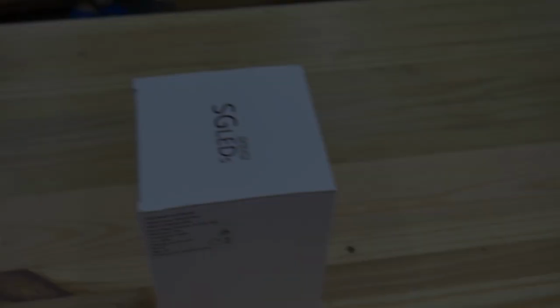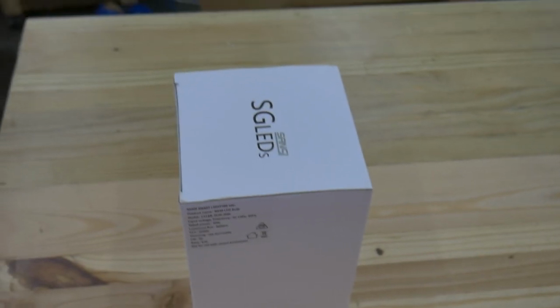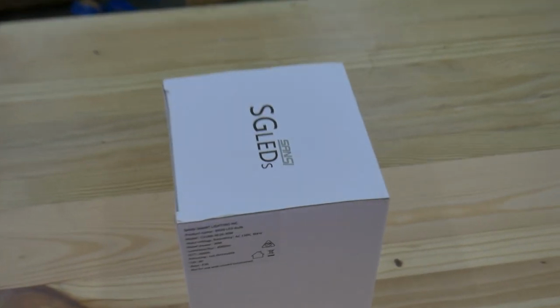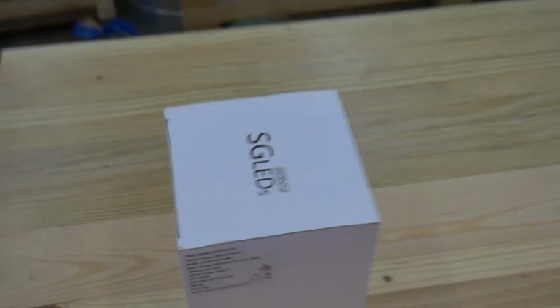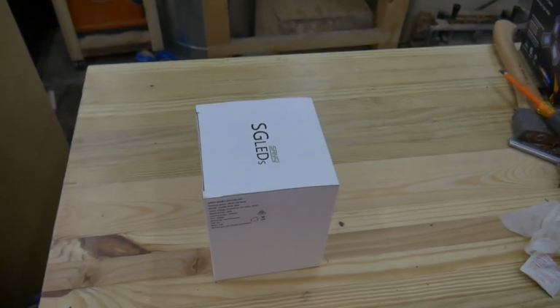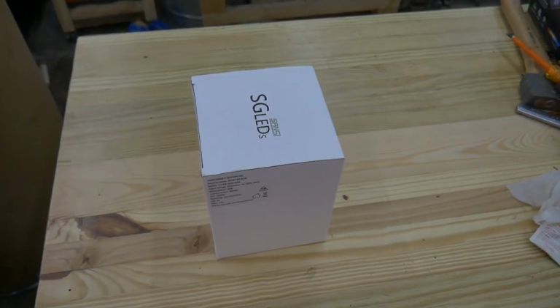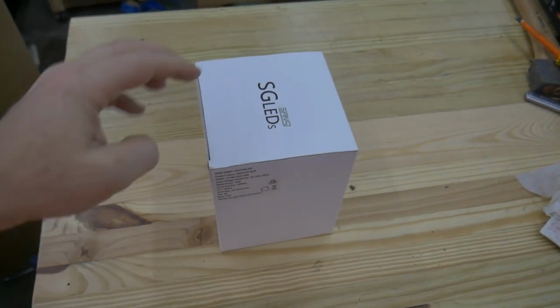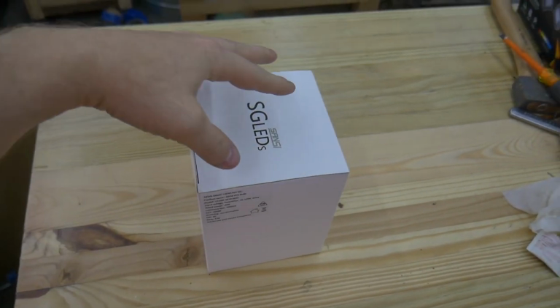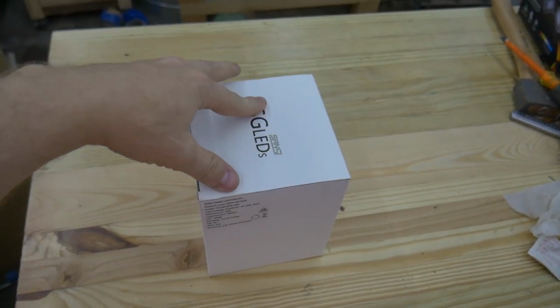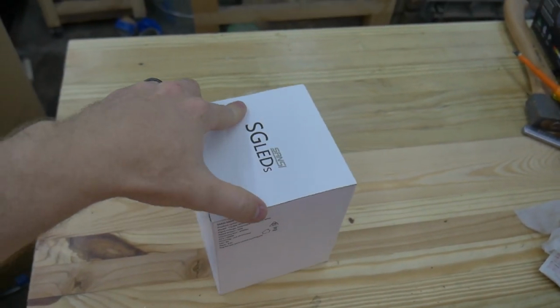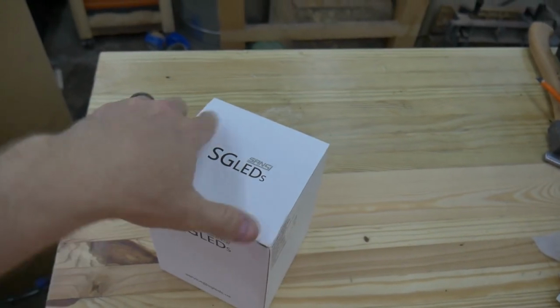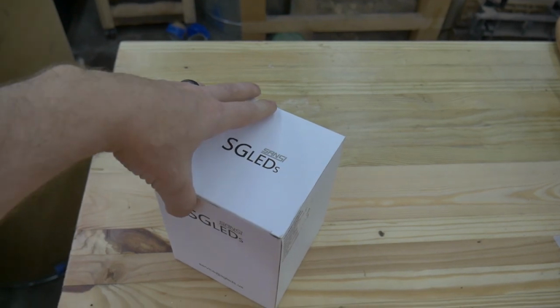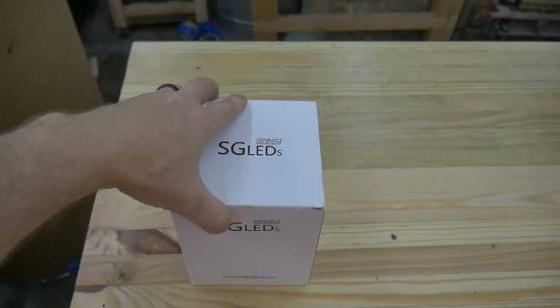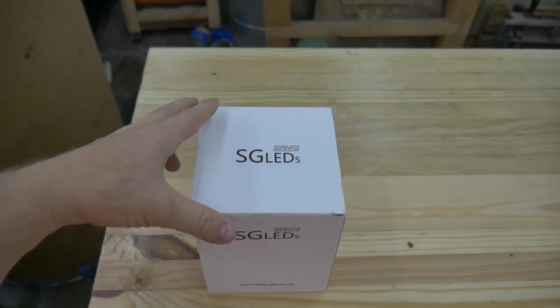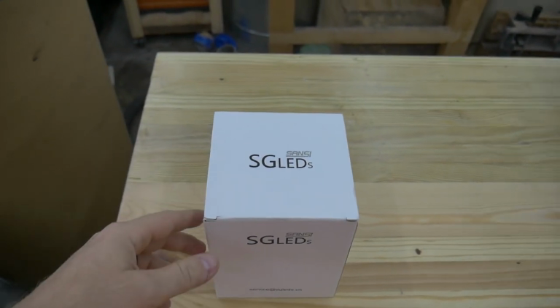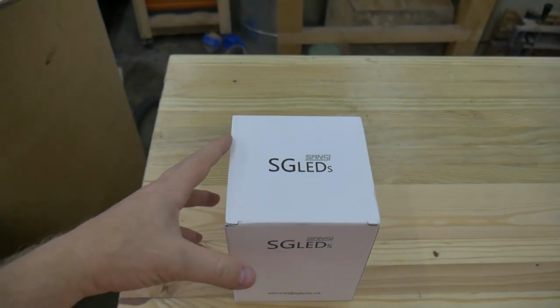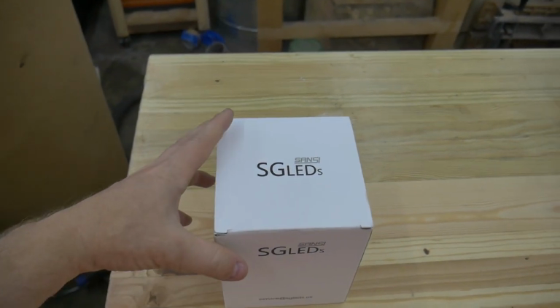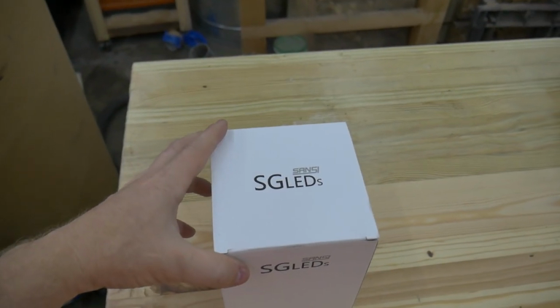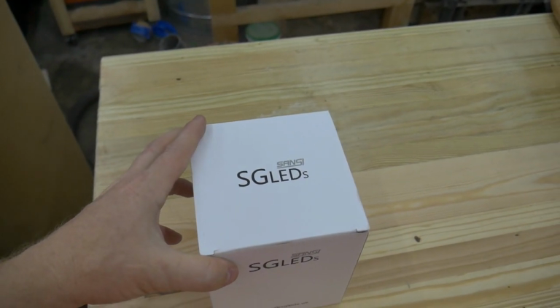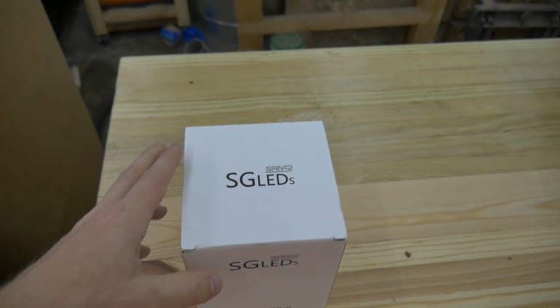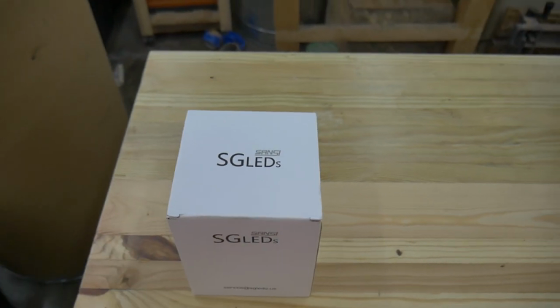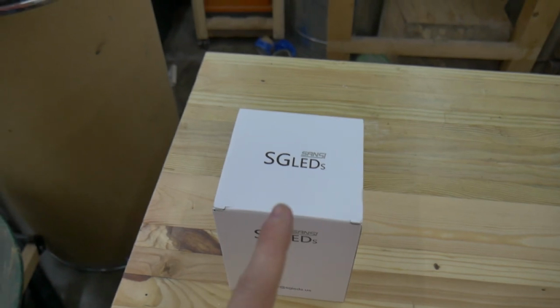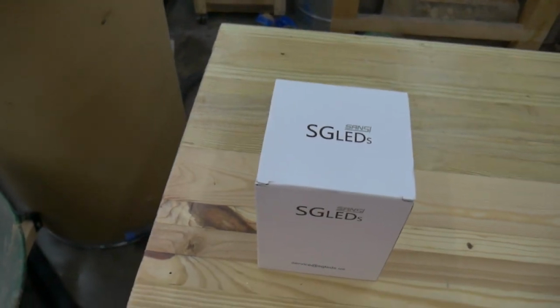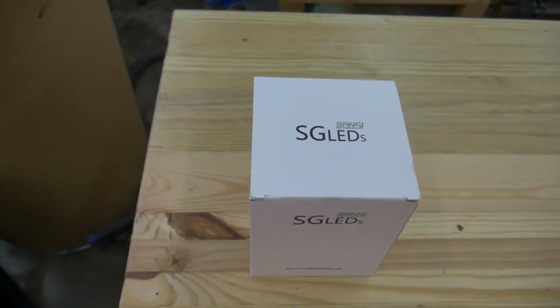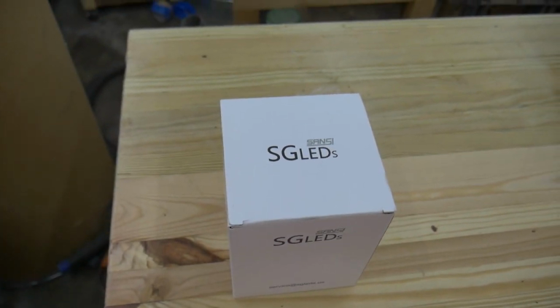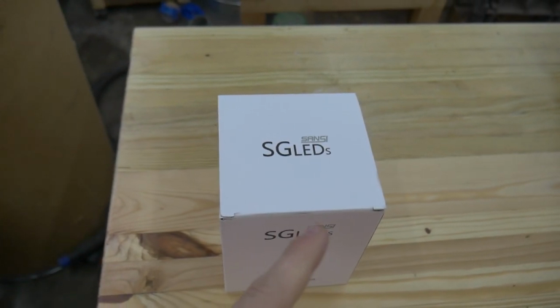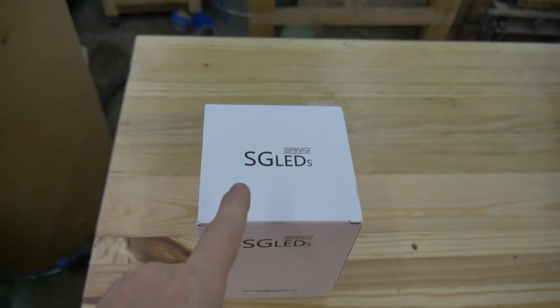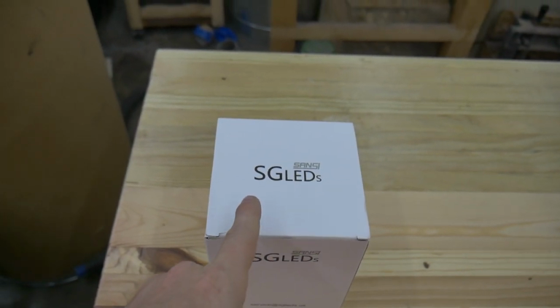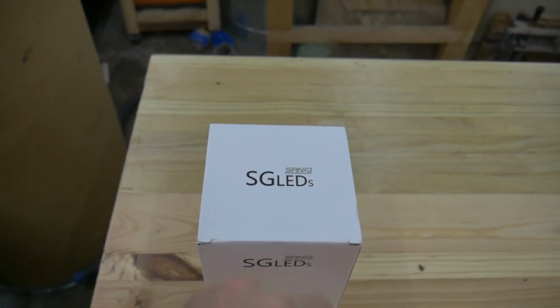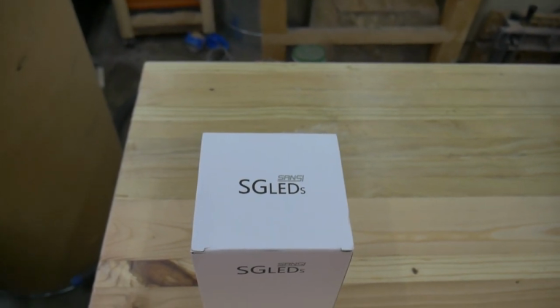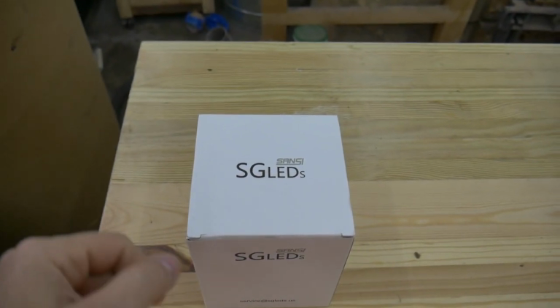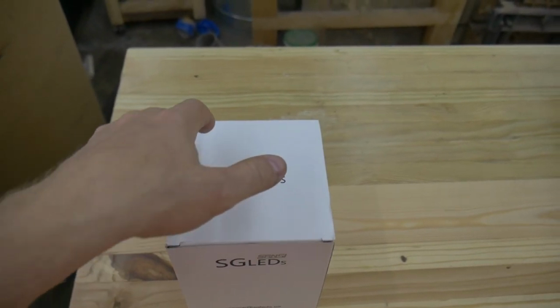Hey everybody, welcome back to the shop. So I have another light fixture that has shown up in the mail. This one is by the company SG LEDs. And fun fact, I just recently learned that the SG stands for Sun and Glow.